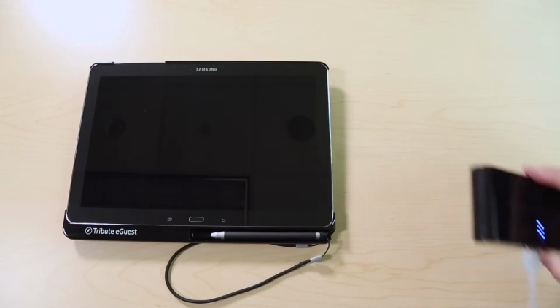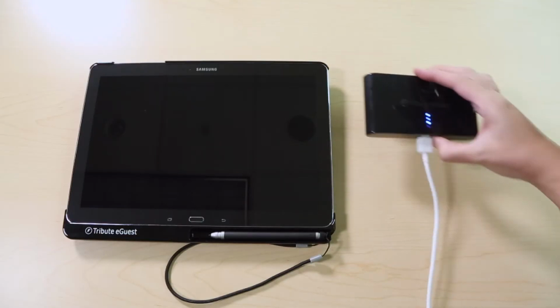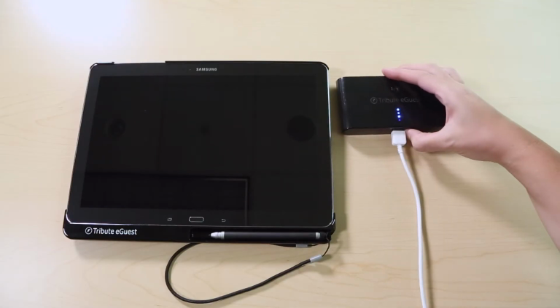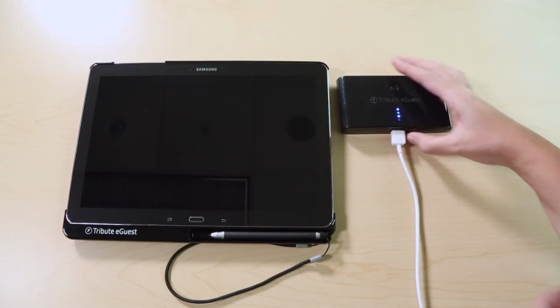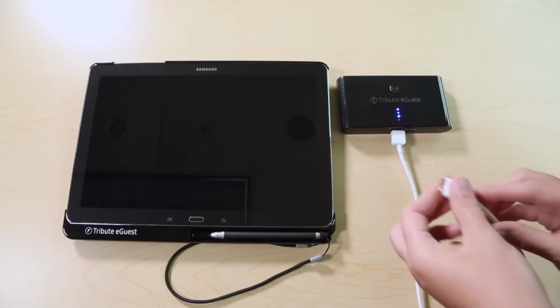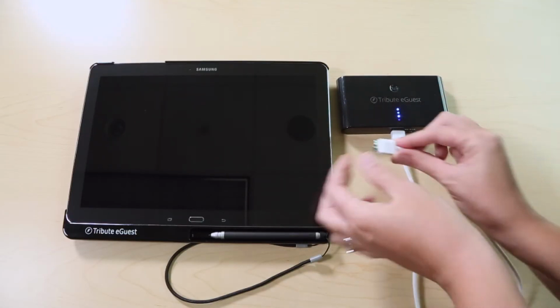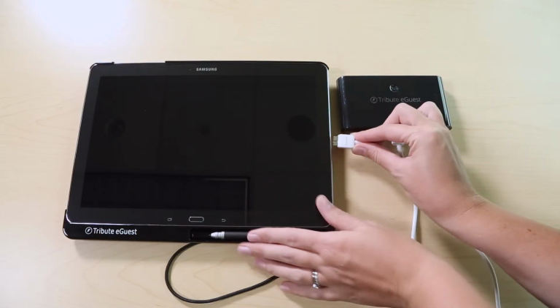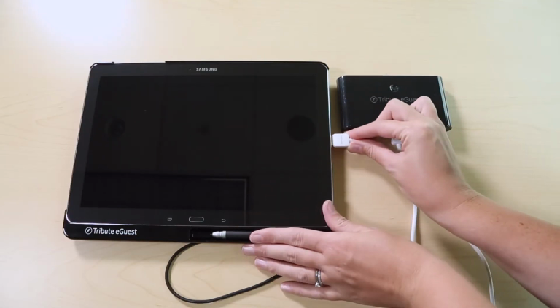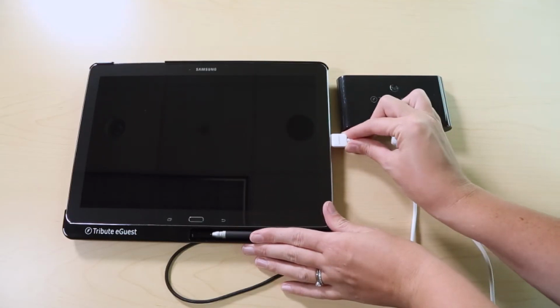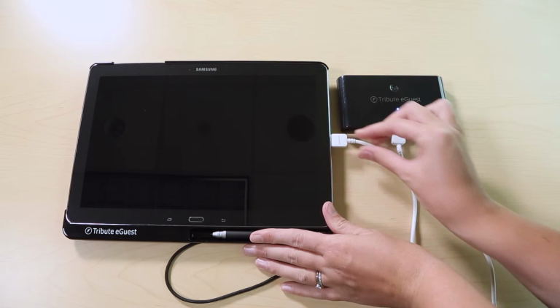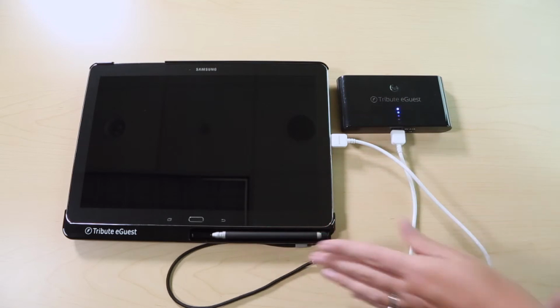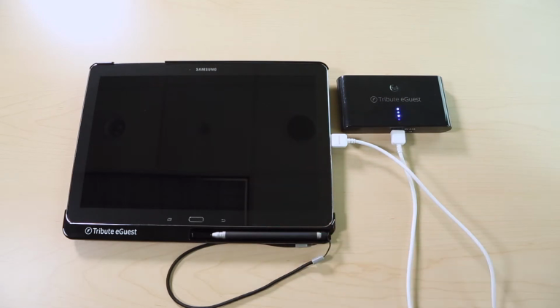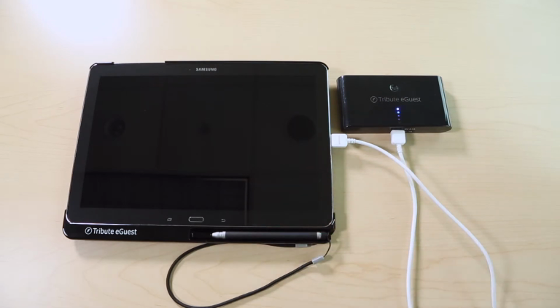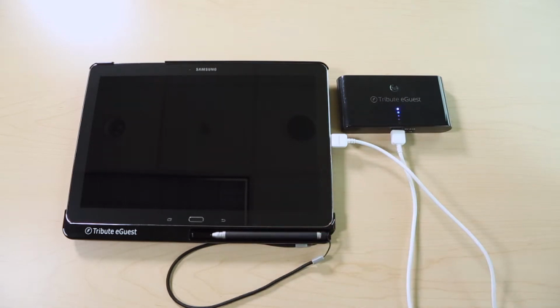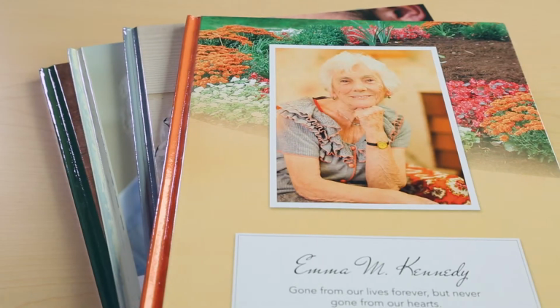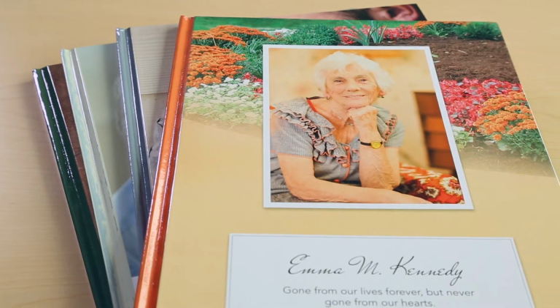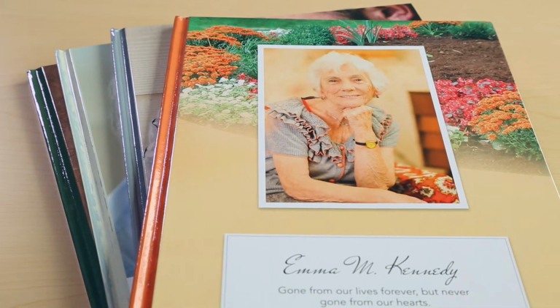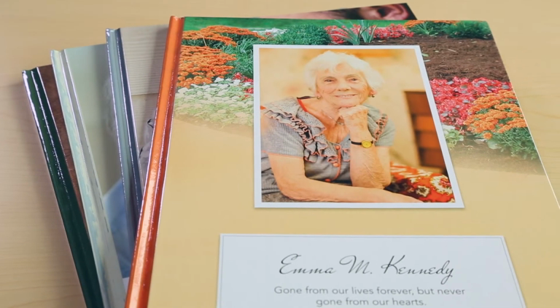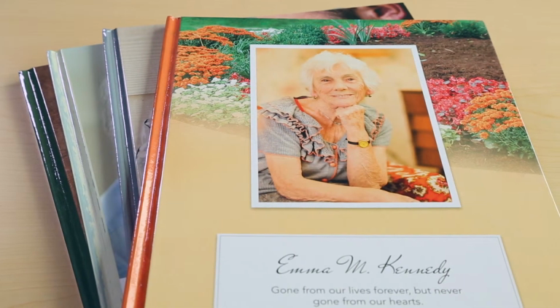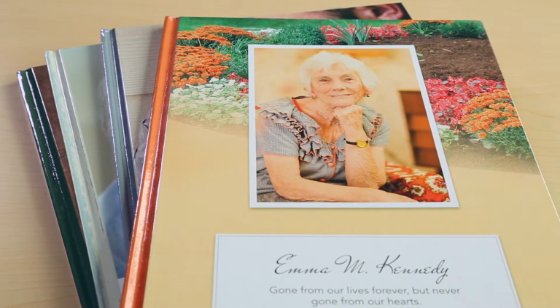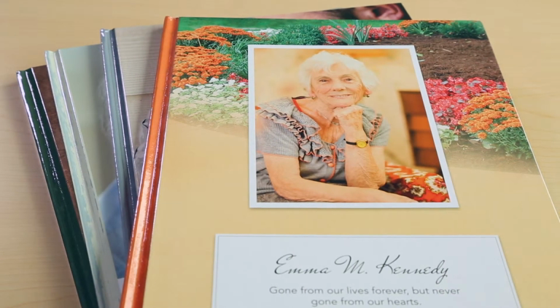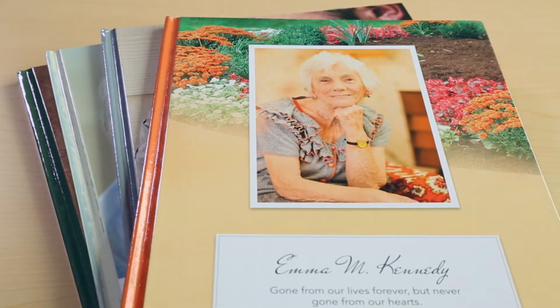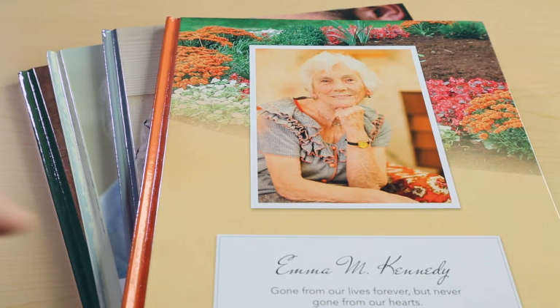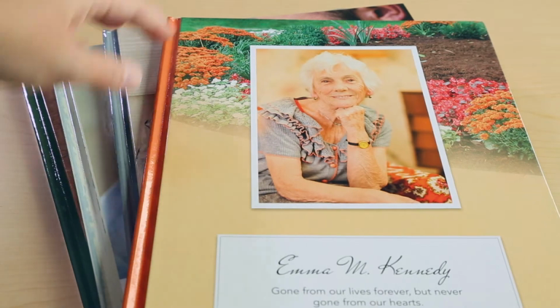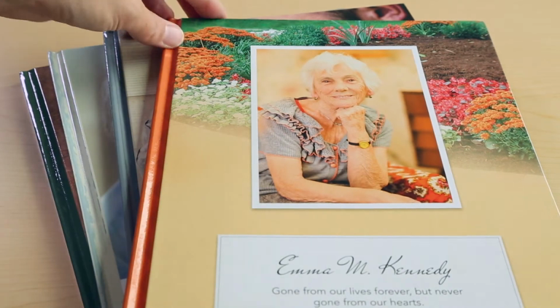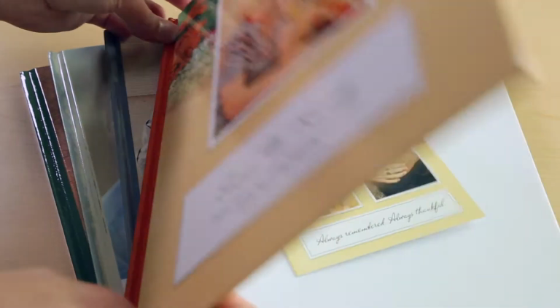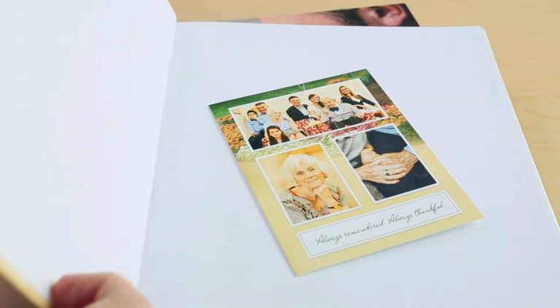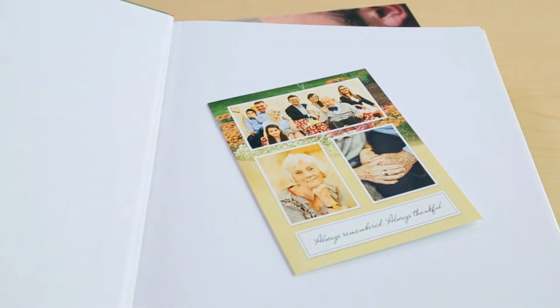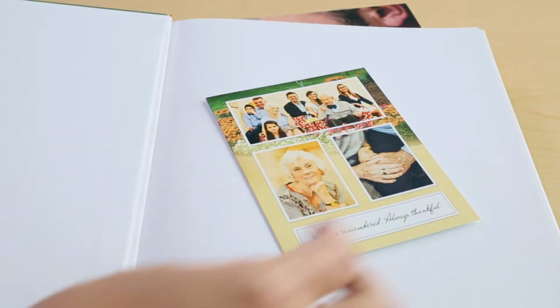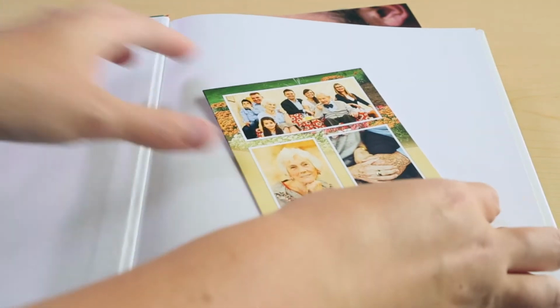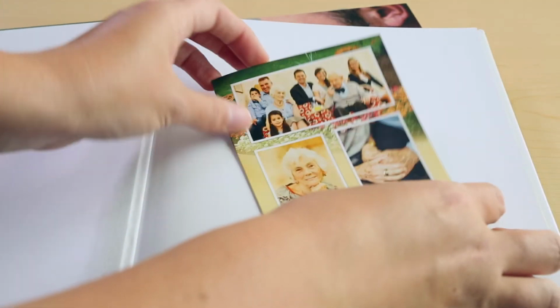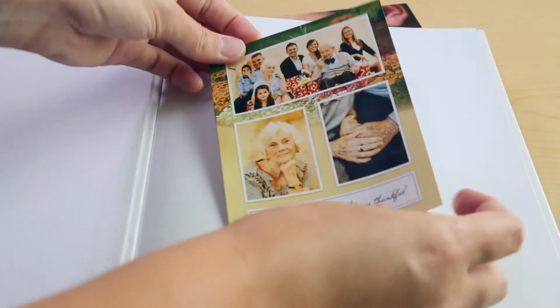Remember to keep your battery backup charged and in your Tribute eGuest bag in case of an emergency. The keepsake books are provided to serve as examples for your families. A matching thank-you card is also included with each book.